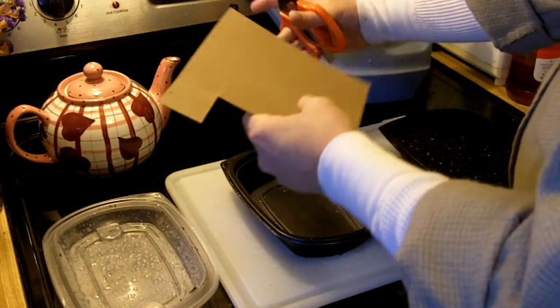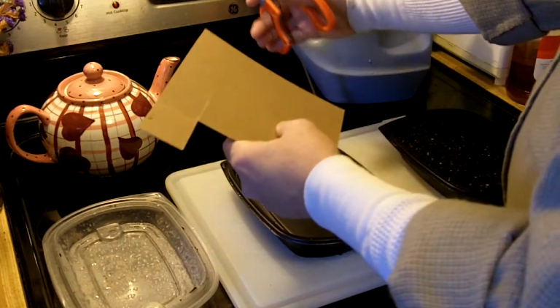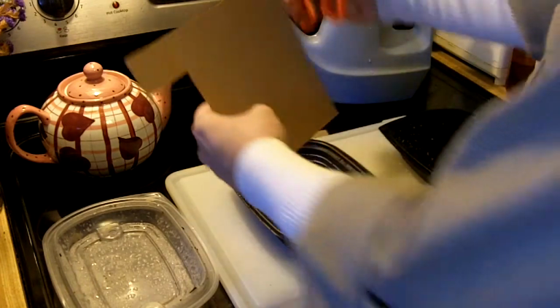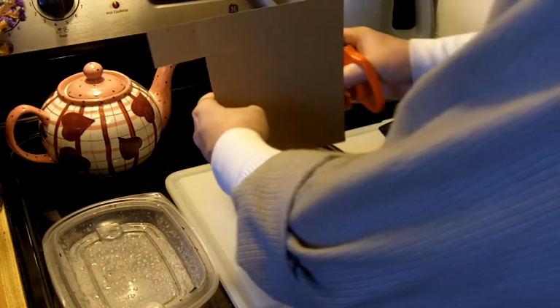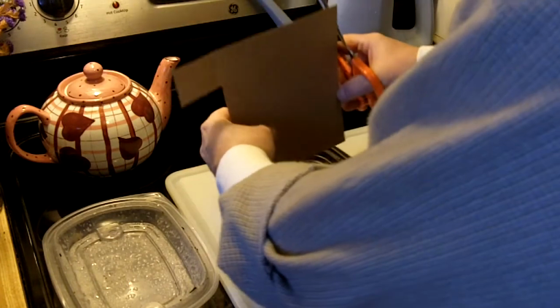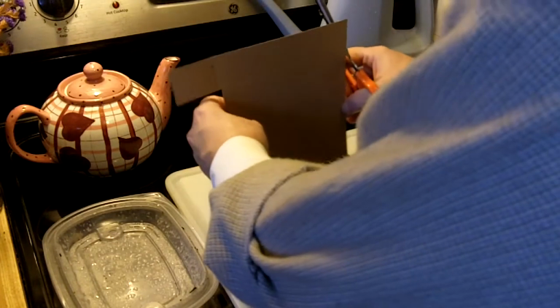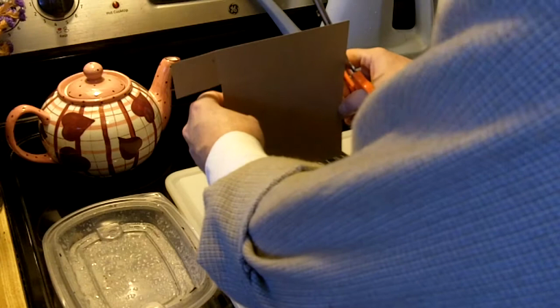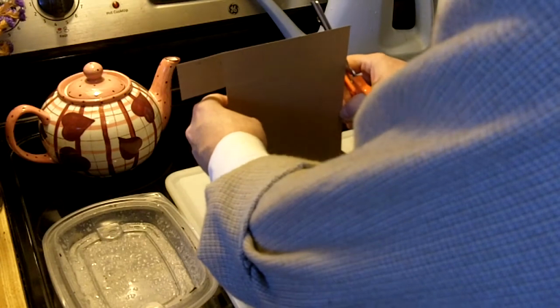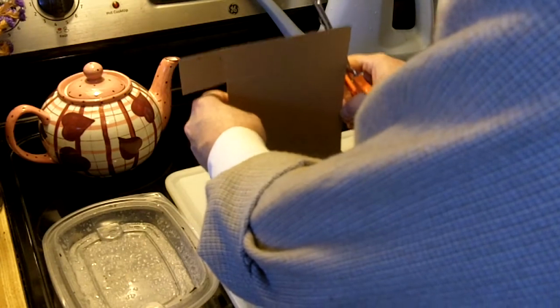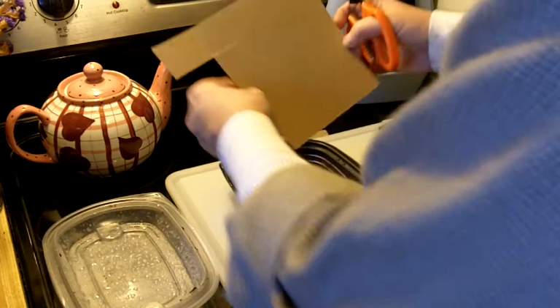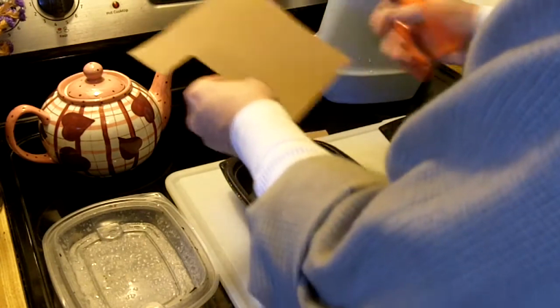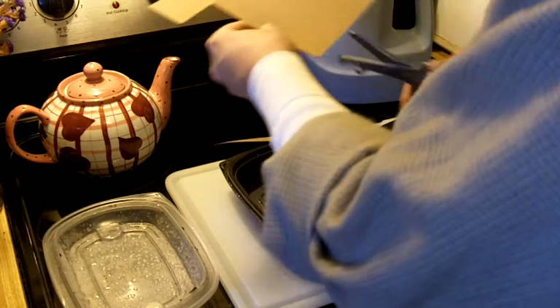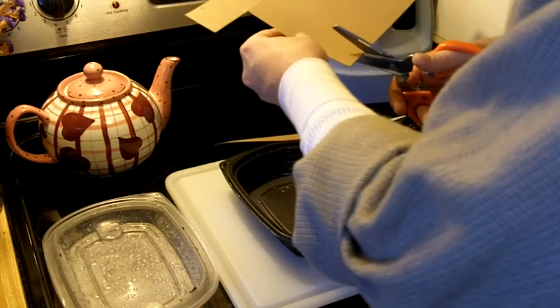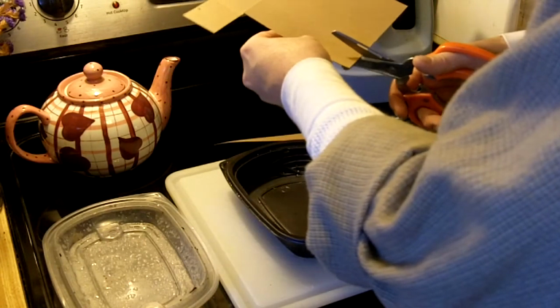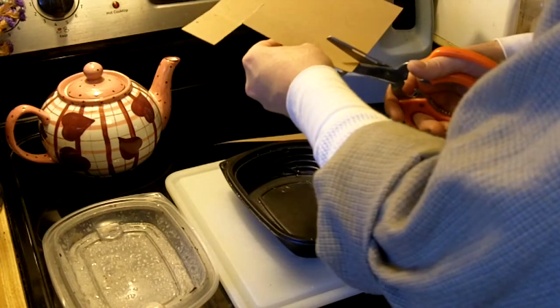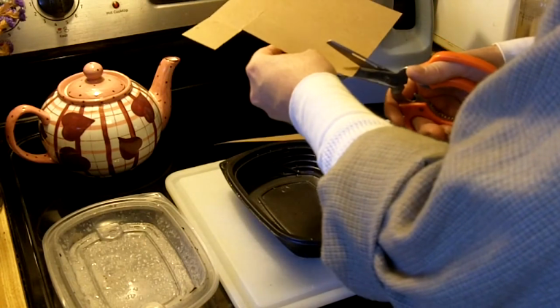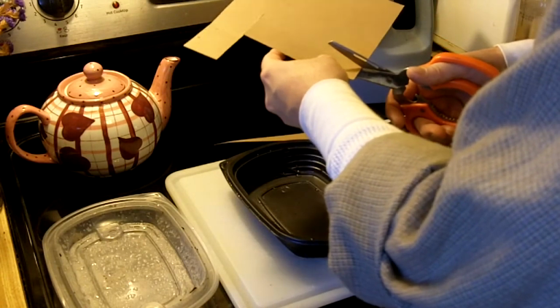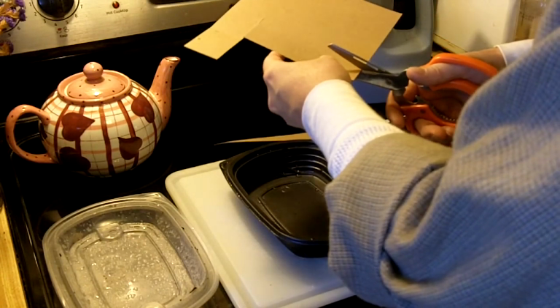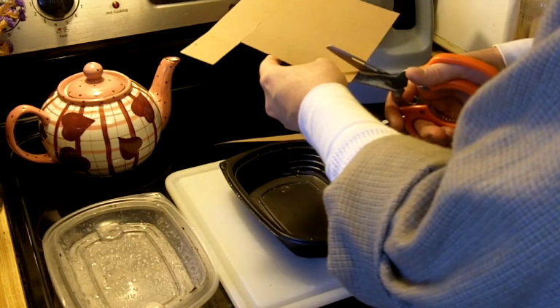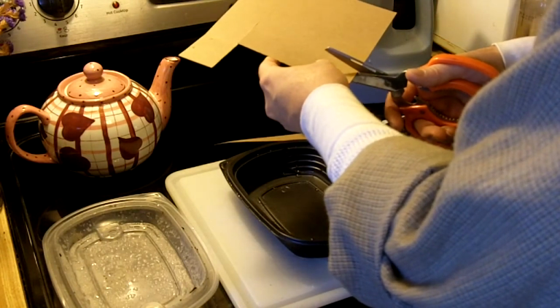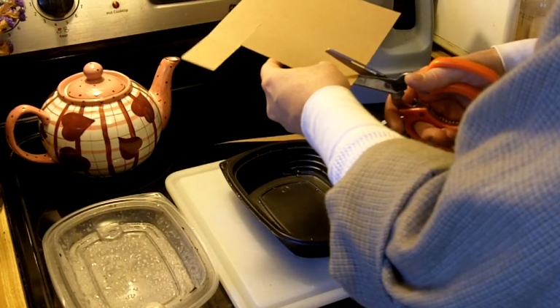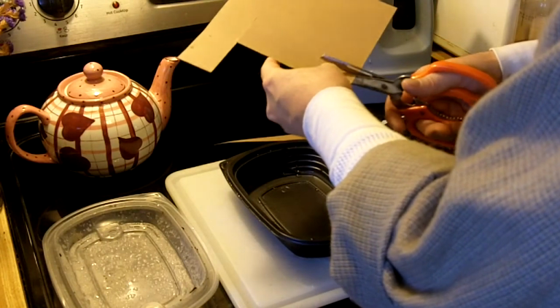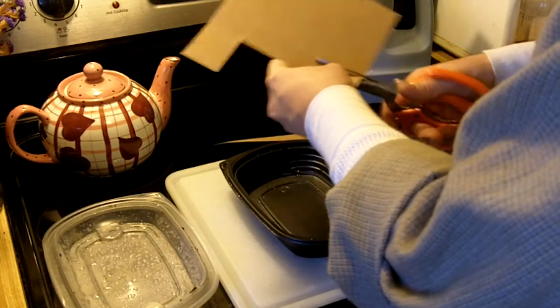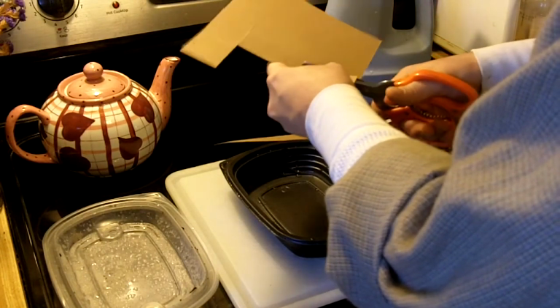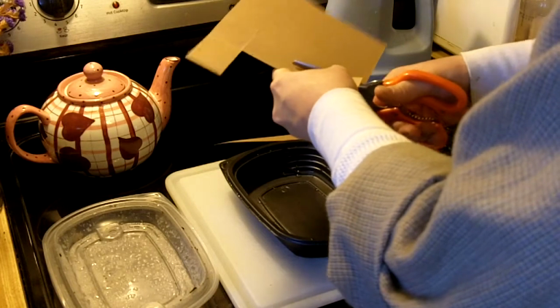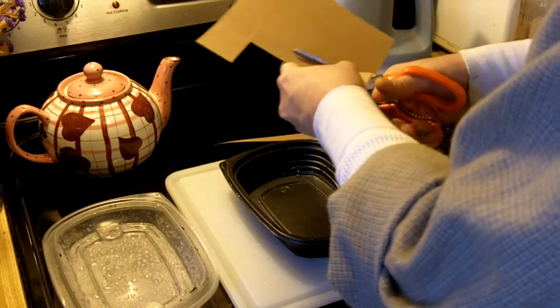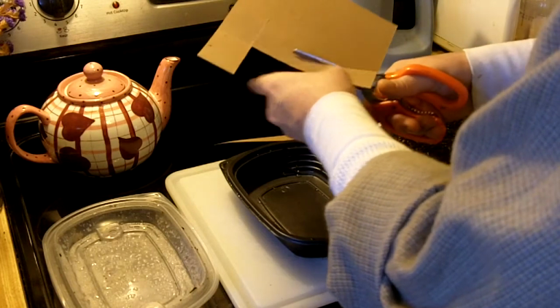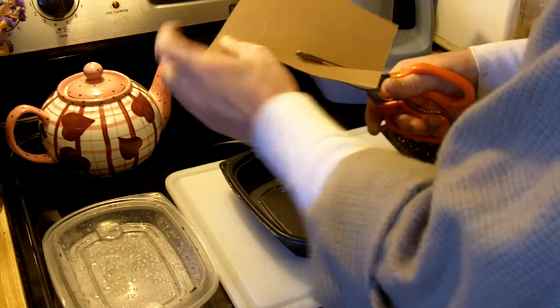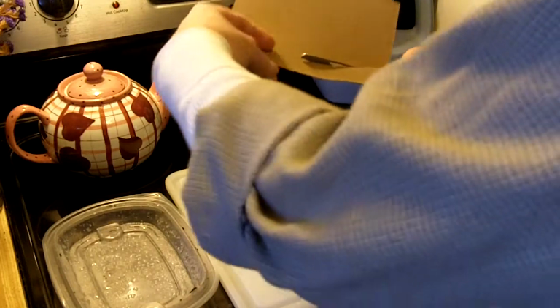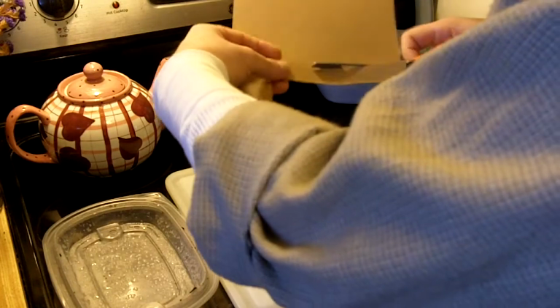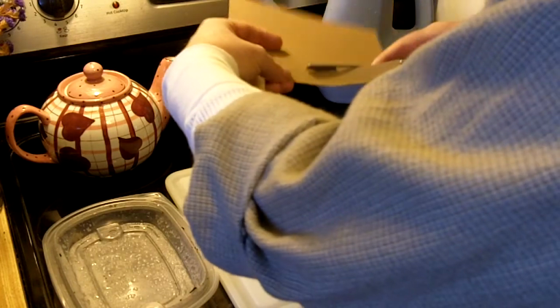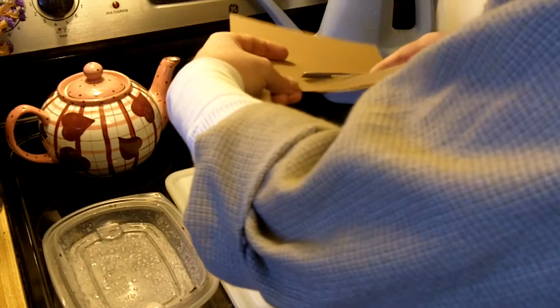I know it doesn't make a lot of sense to grow many seeds in the winter because you can't plant many of them outside. But you can plant some of them outside.